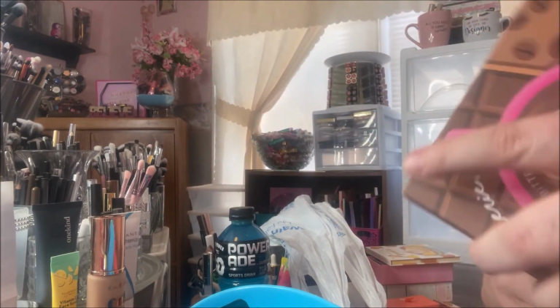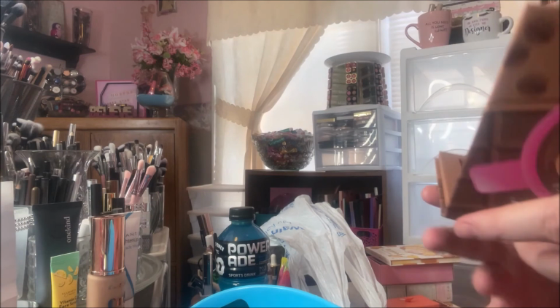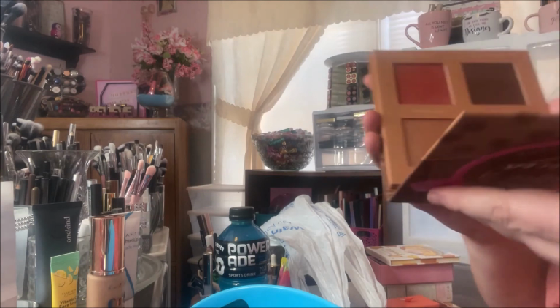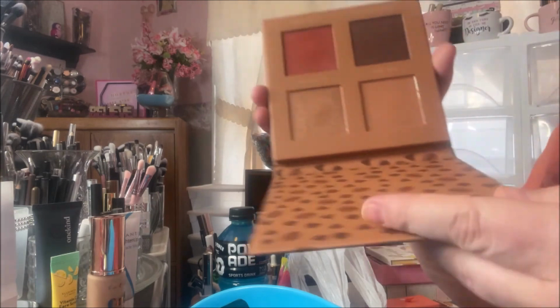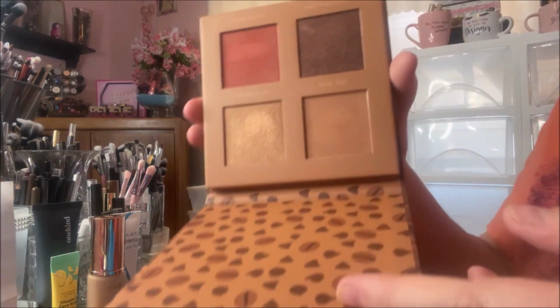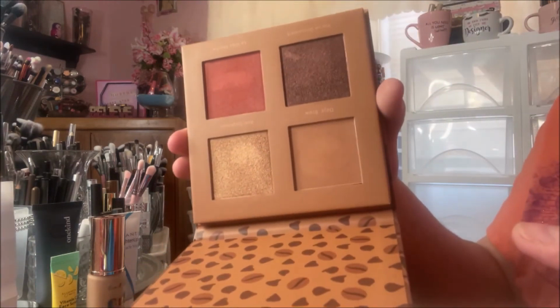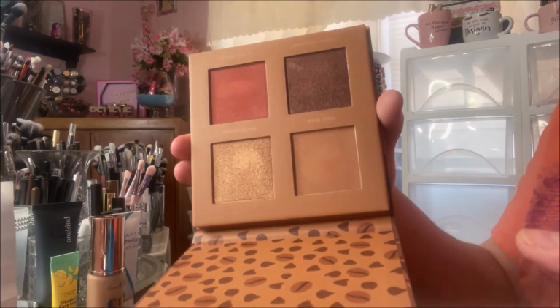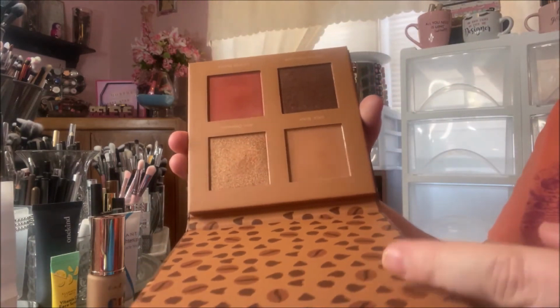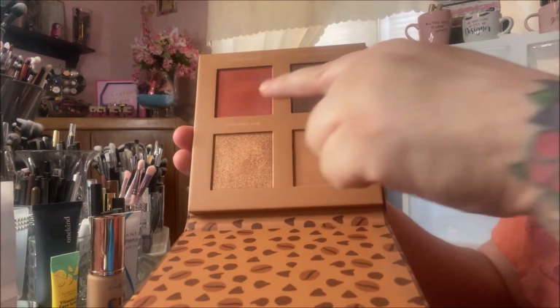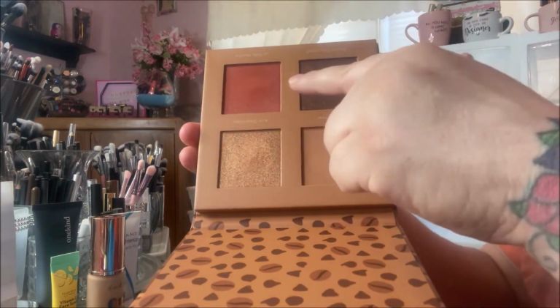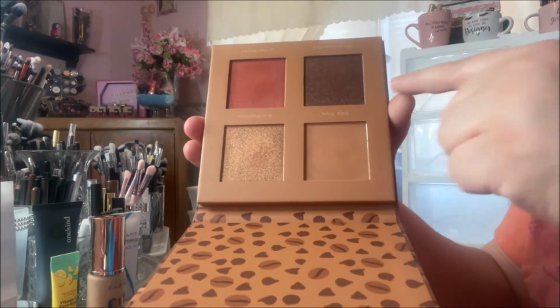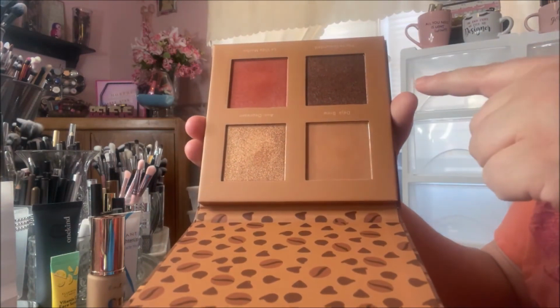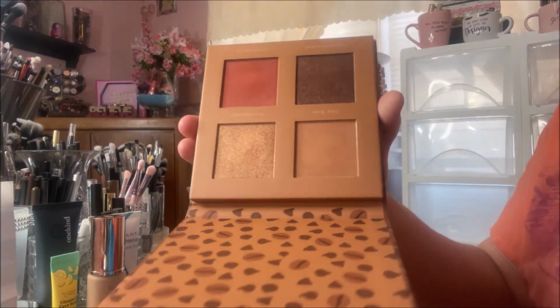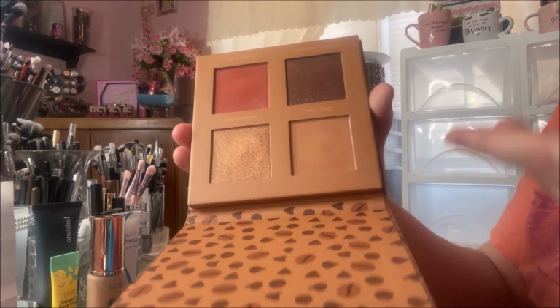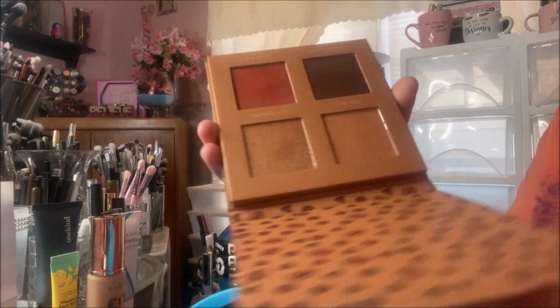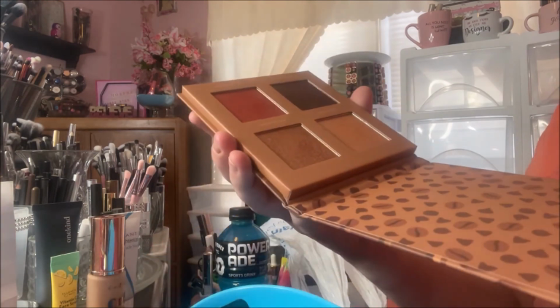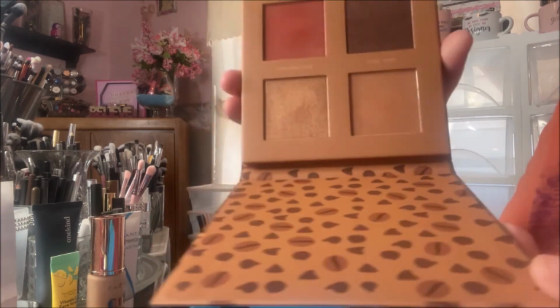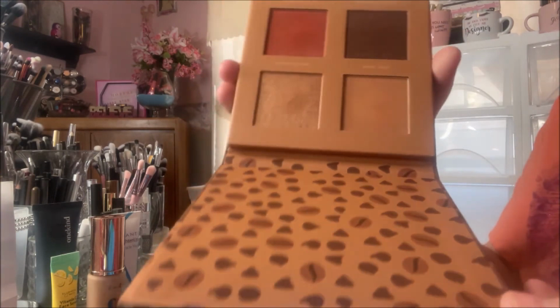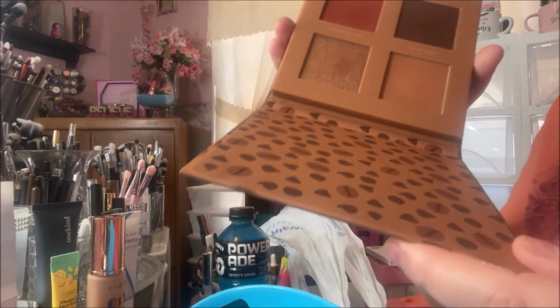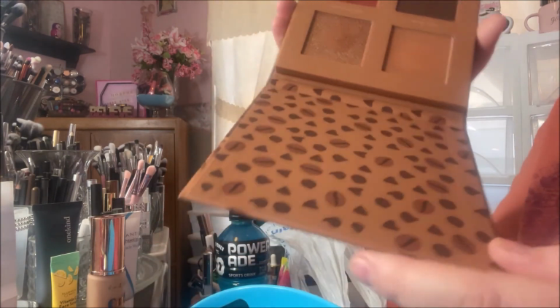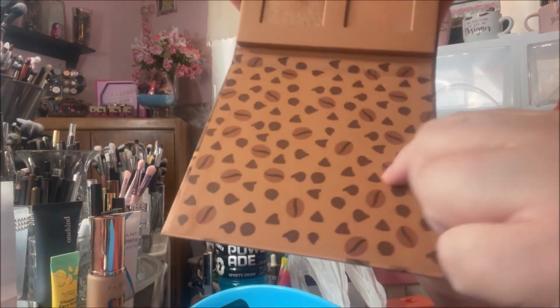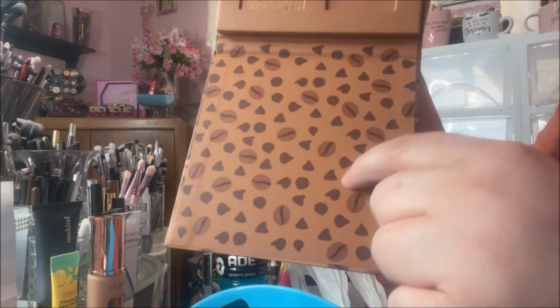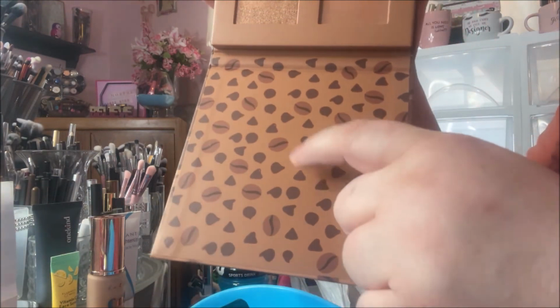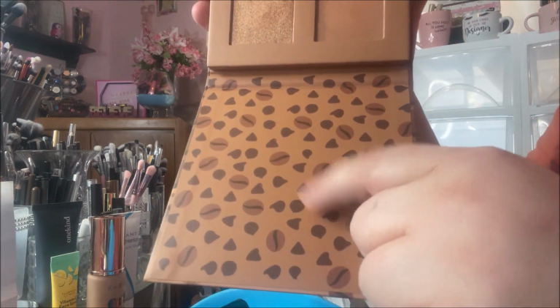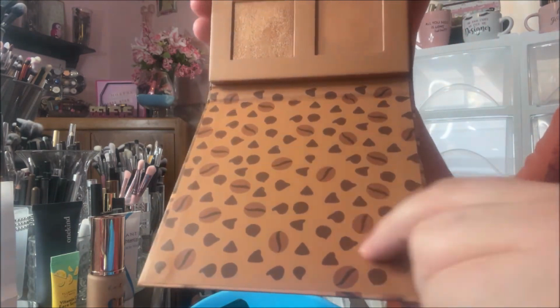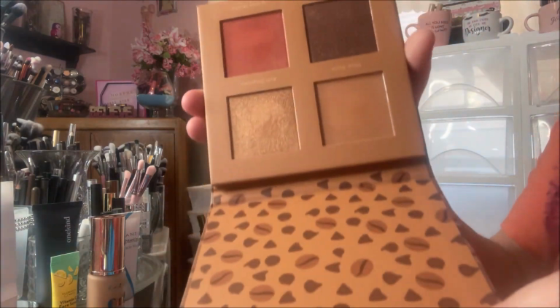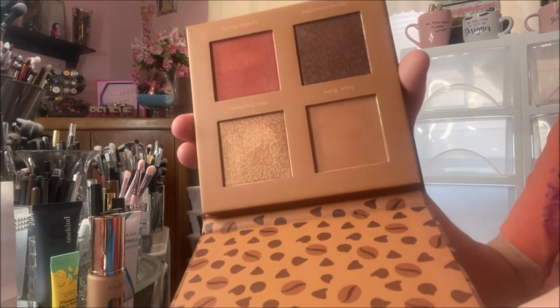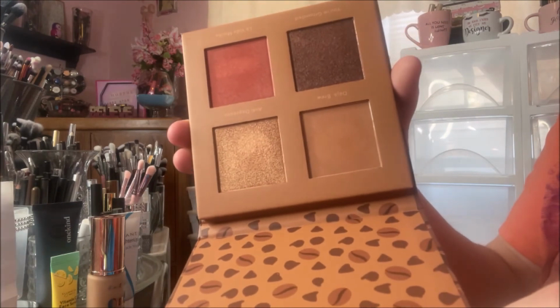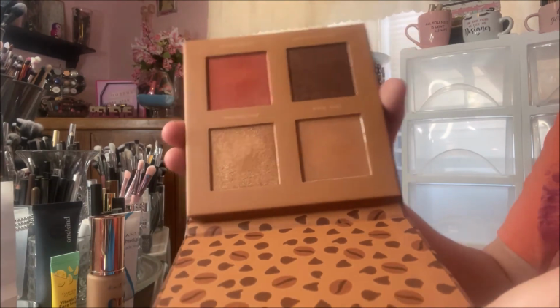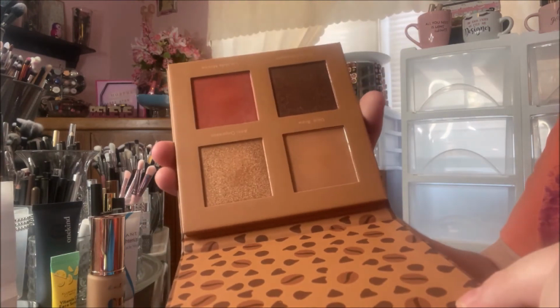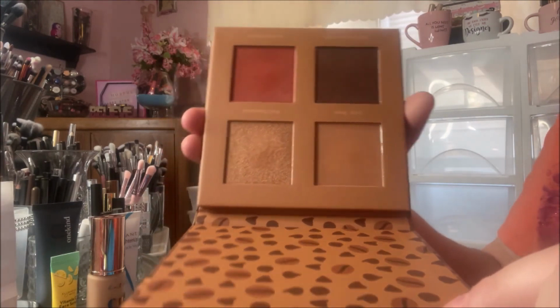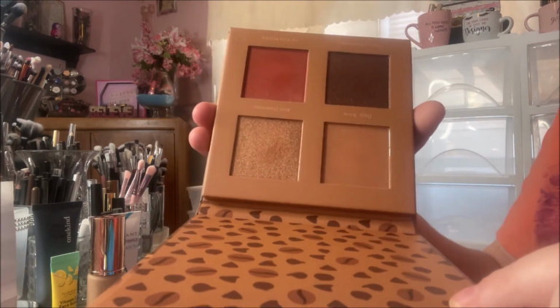This one has been swatched, and these are probably too dark for me, but I just wanted it so bad. It has little cocoa beans and nibs on the packaging — it's so pretty, oh so pretty.